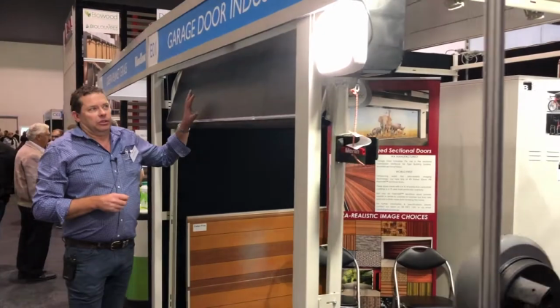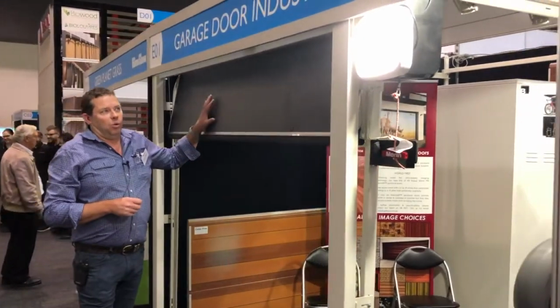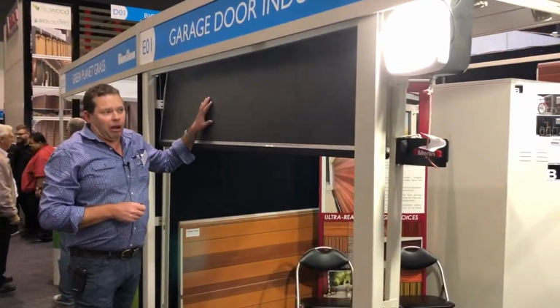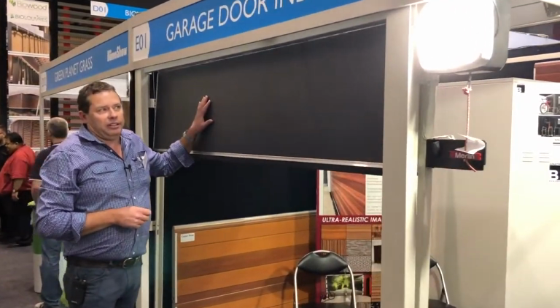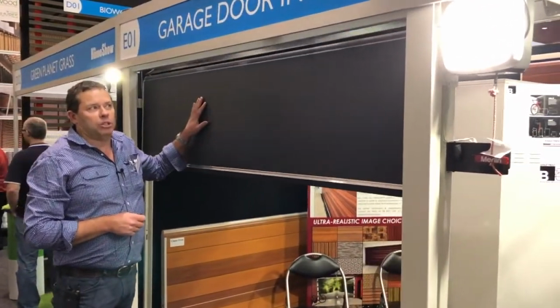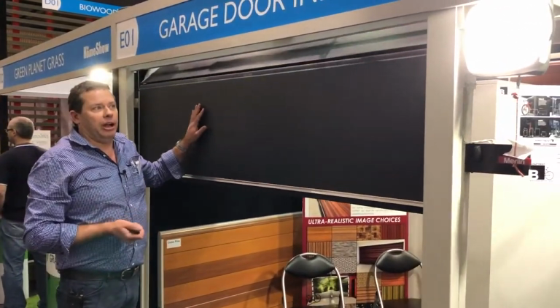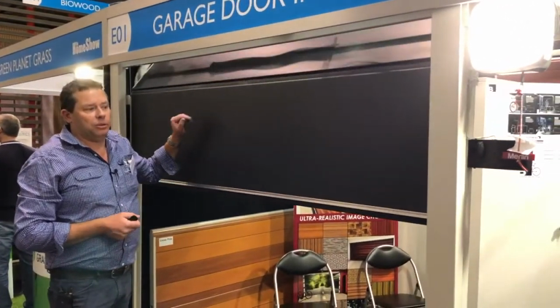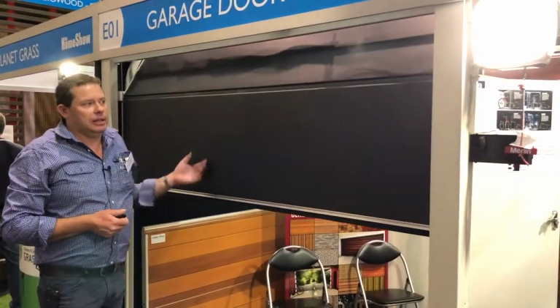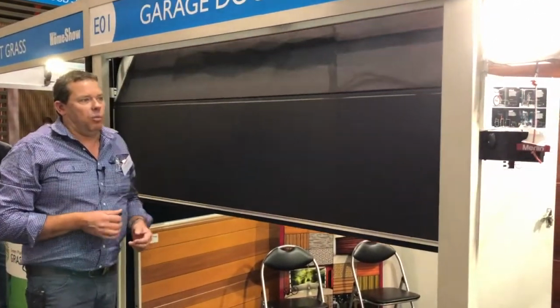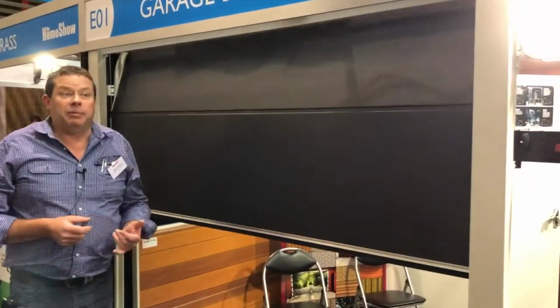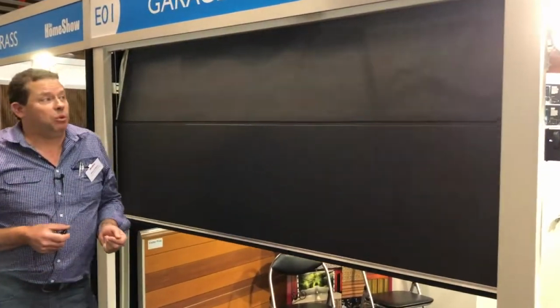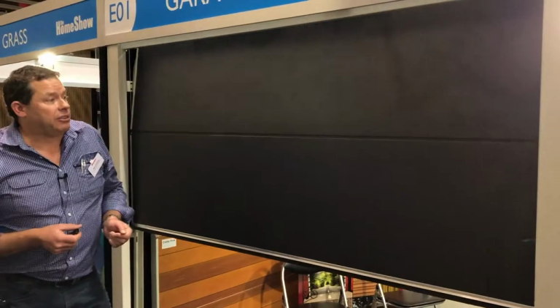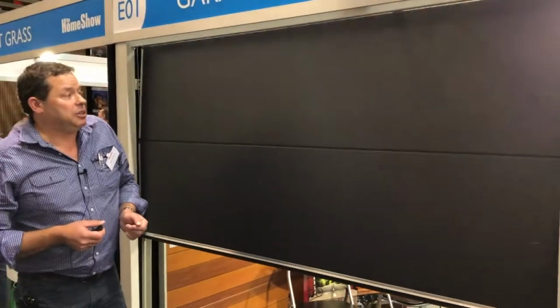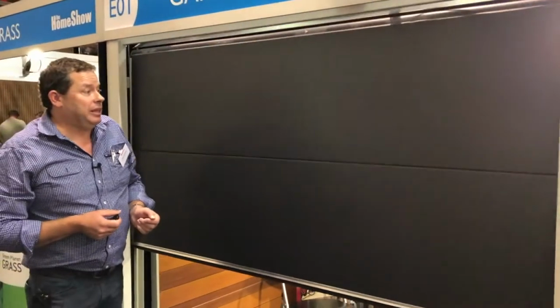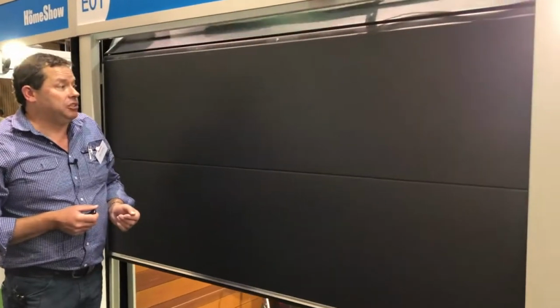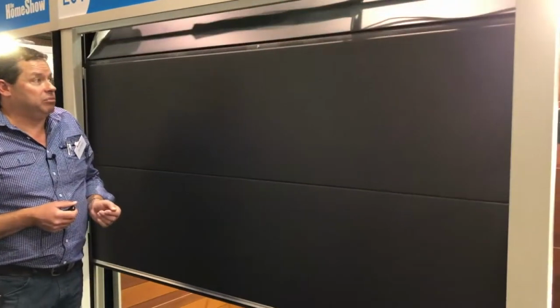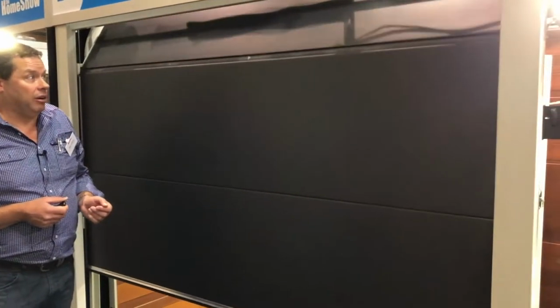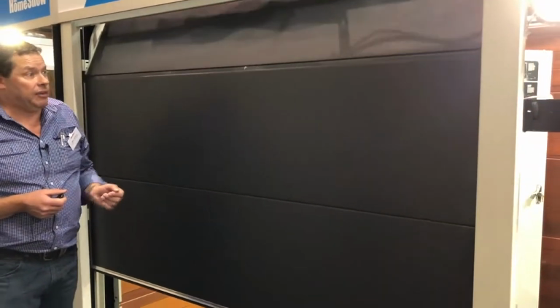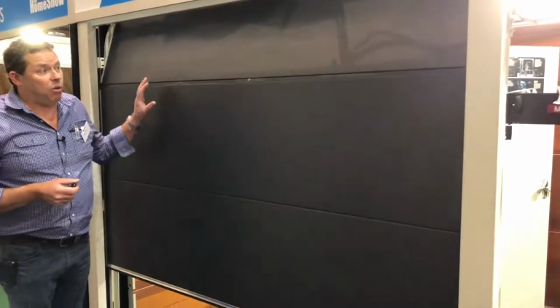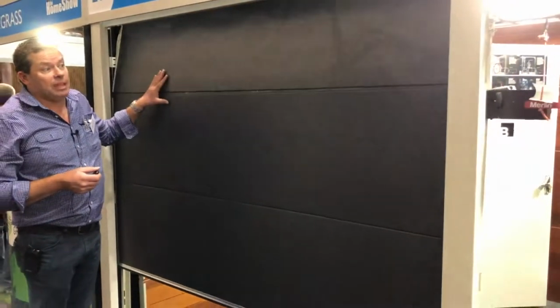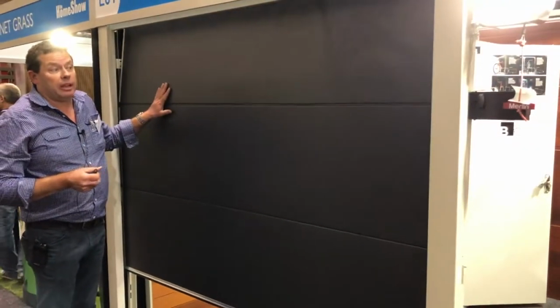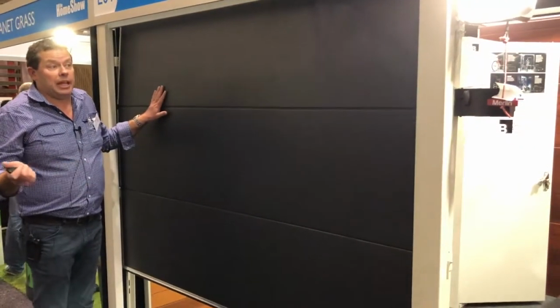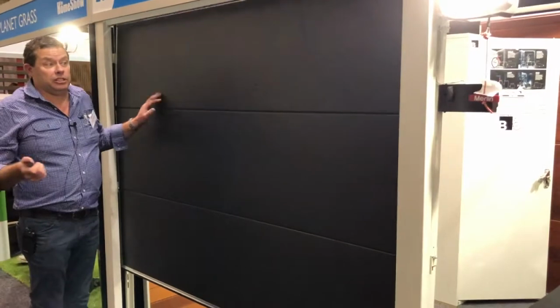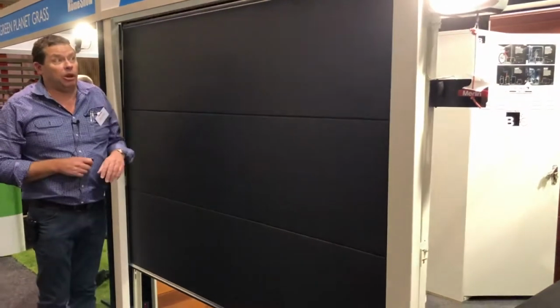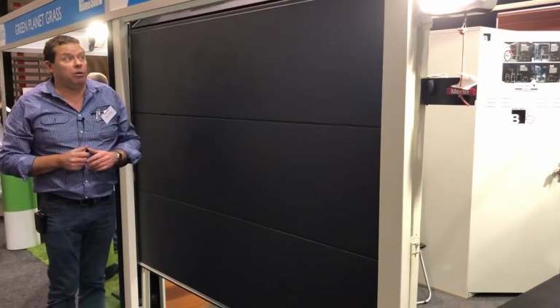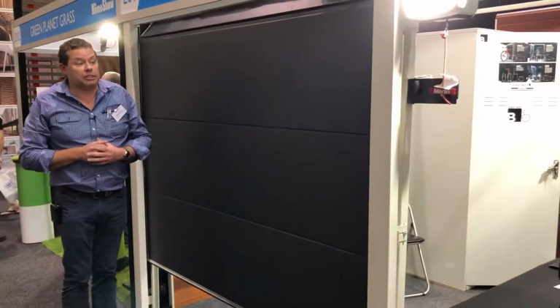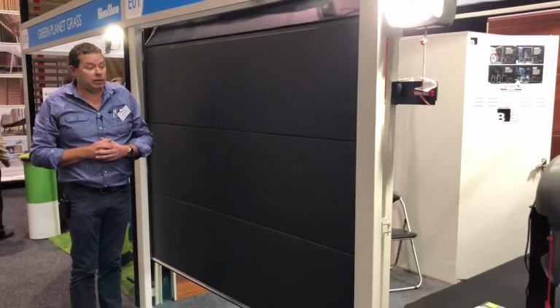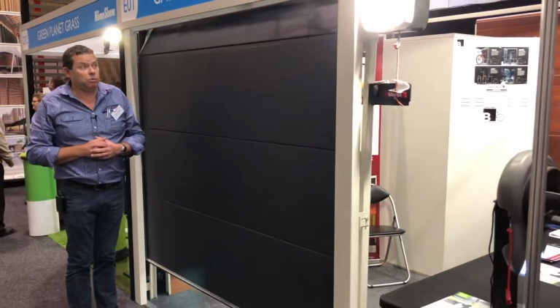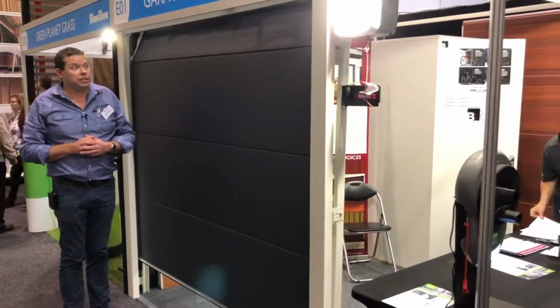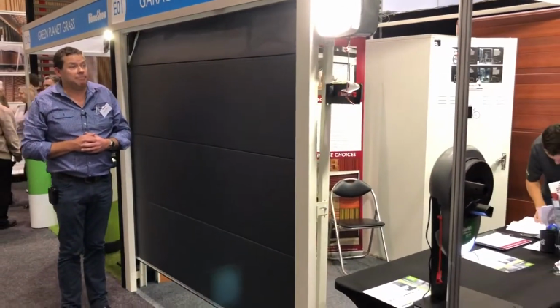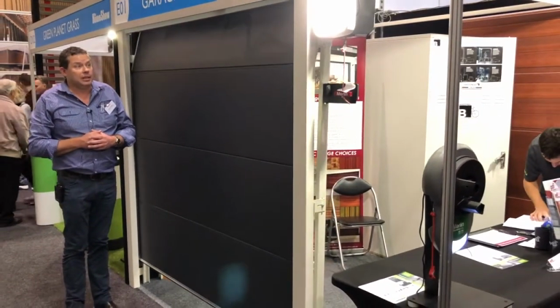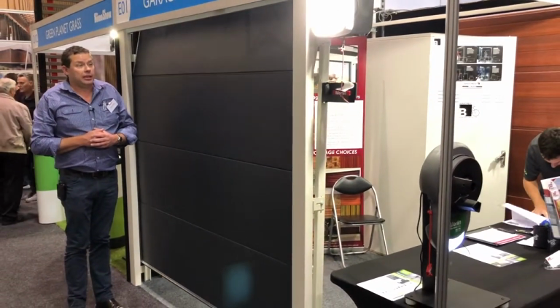We supply and fit, or supply only the doors. We're based in Bayswater, and our factory — we've been in the industry since 1974. So come and visit us at the Perth Home Show or come and see our doors working on display. Thank you.